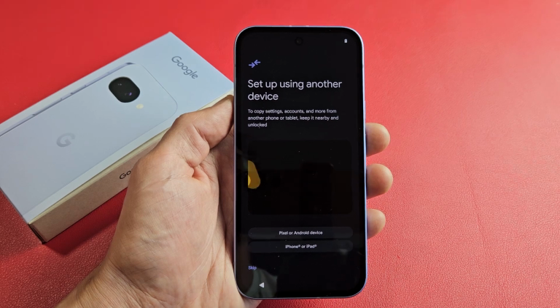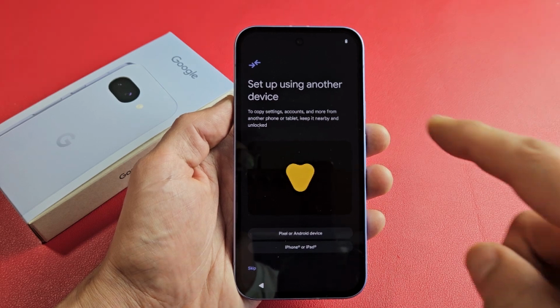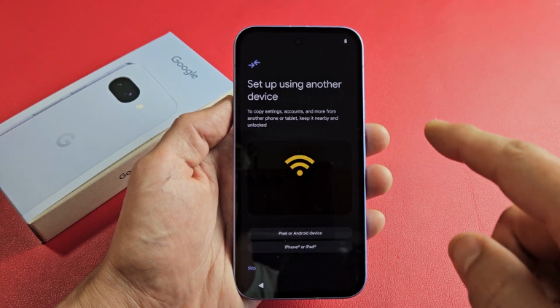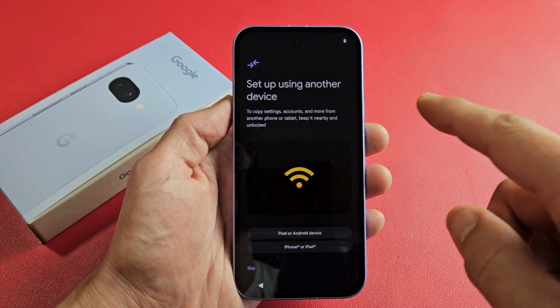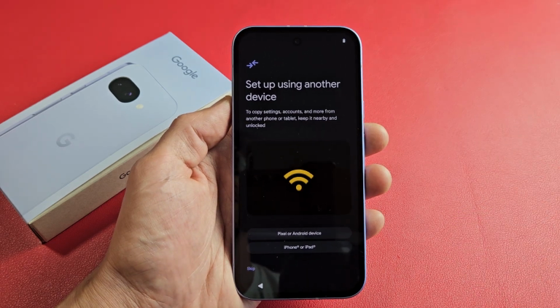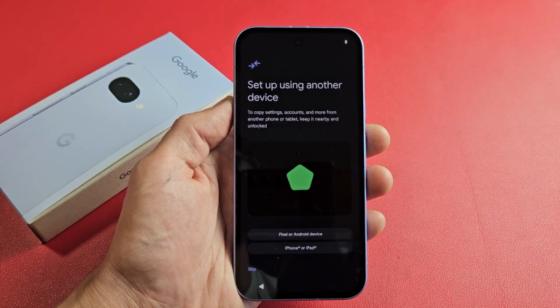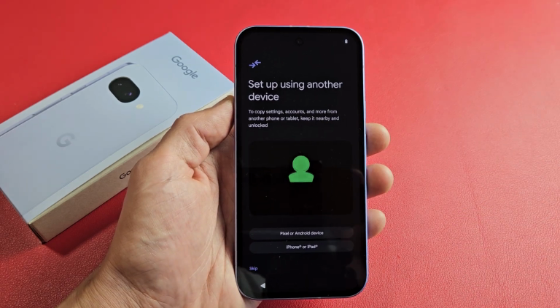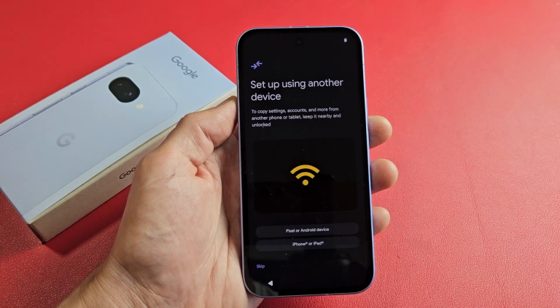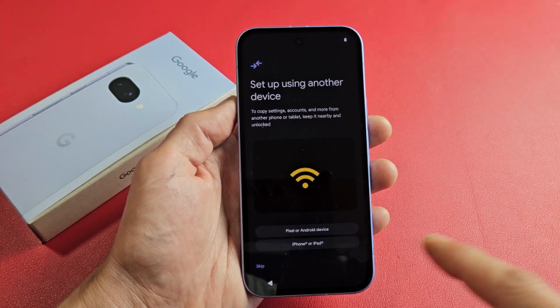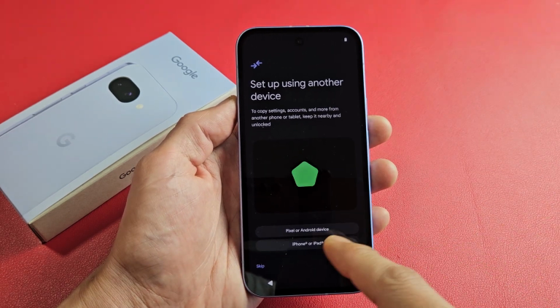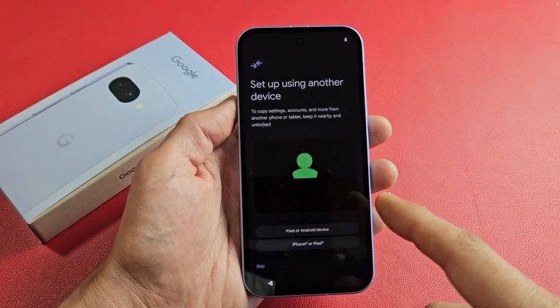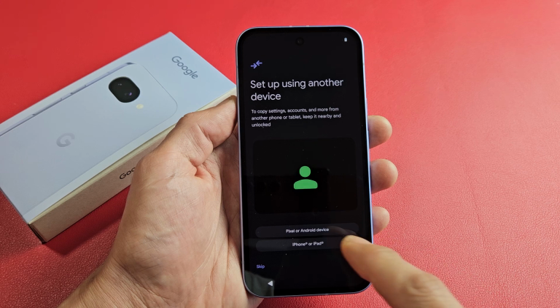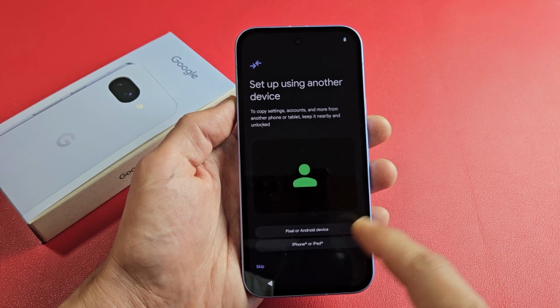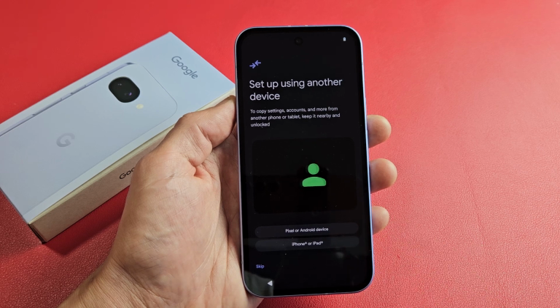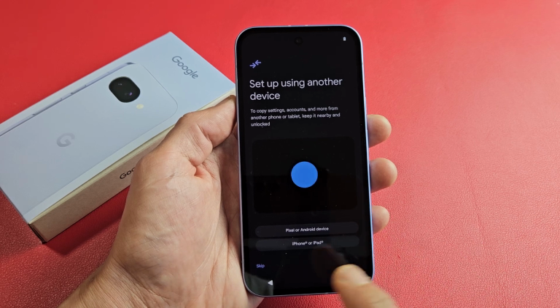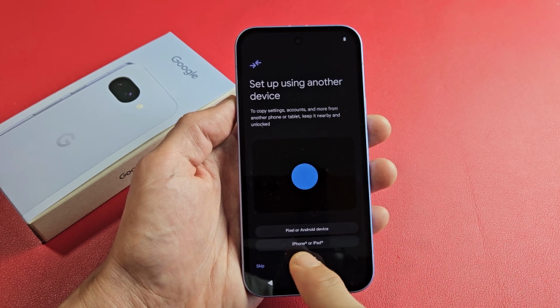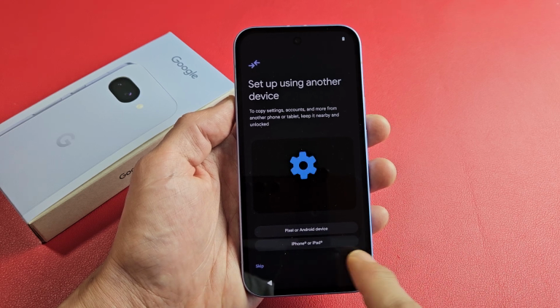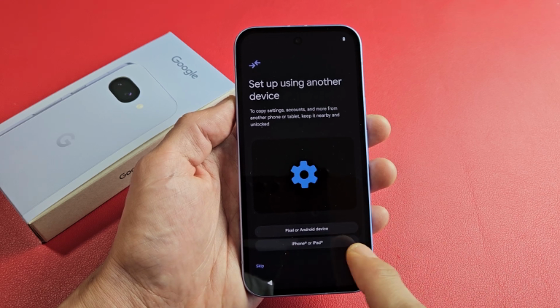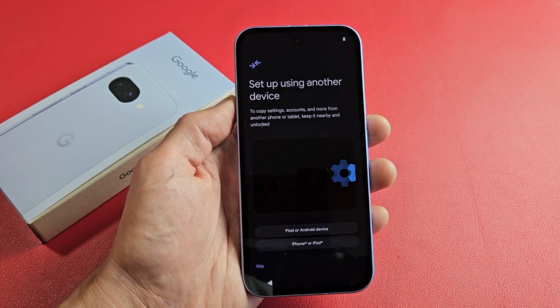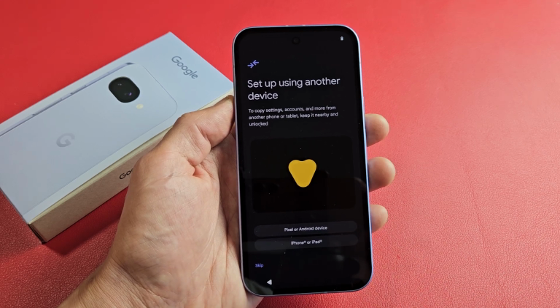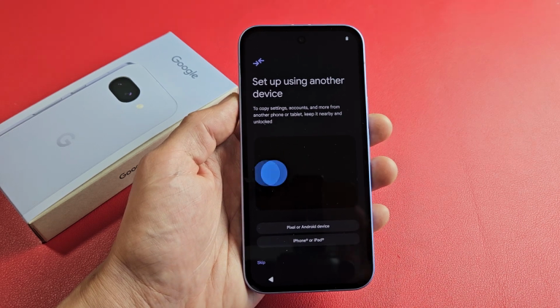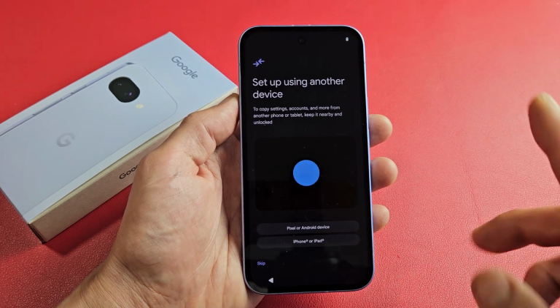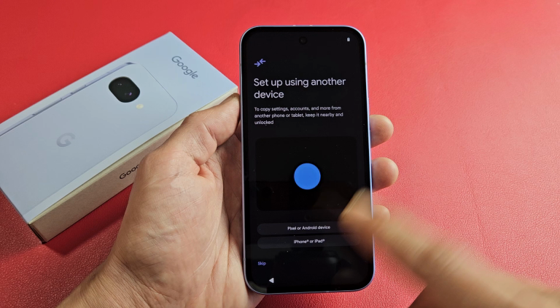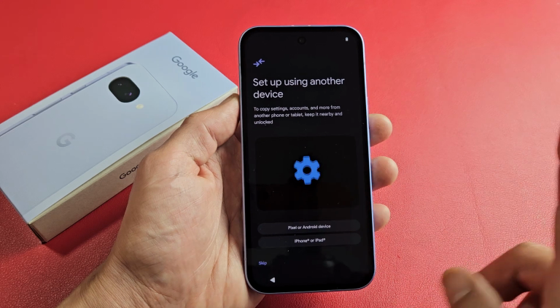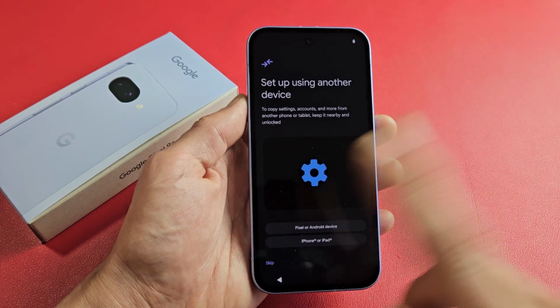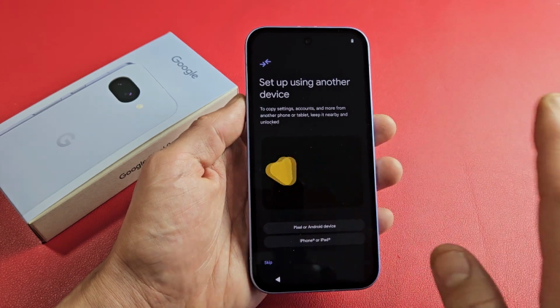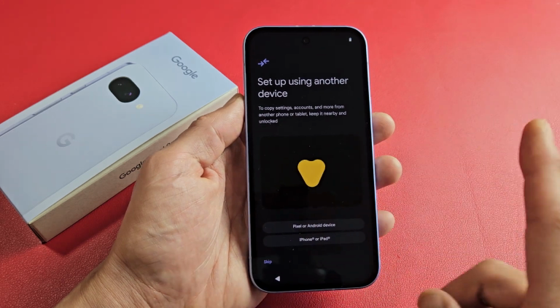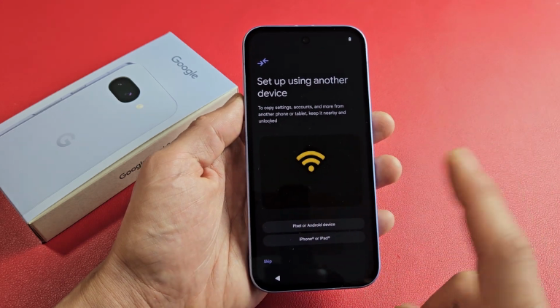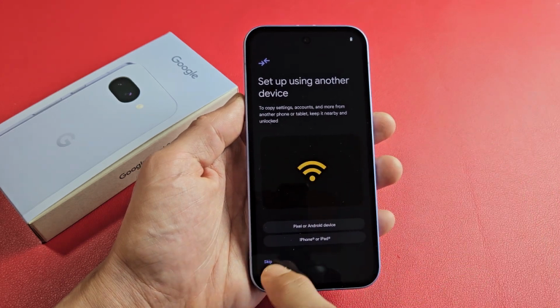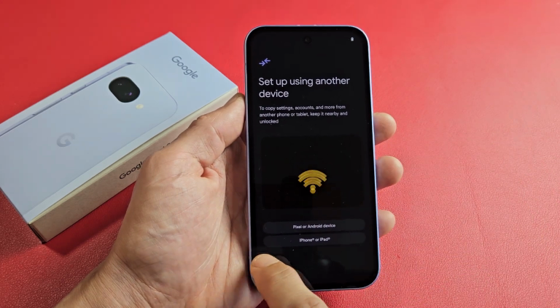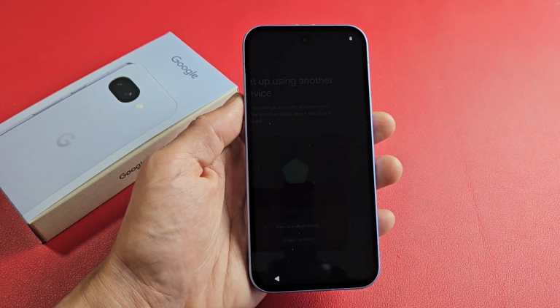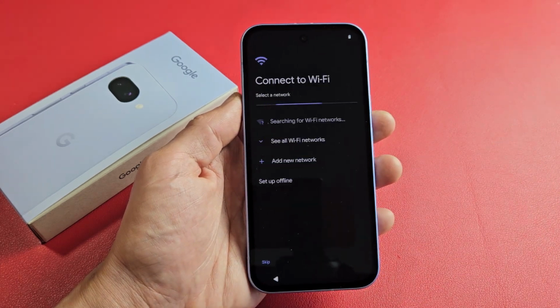Now you can set up using another device — from another Pixel phone or tablet, any other Android device, or even an iPhone or iPad. For myself, I'm not going to copy anything over. This is going to be a fresh, clean install for me, so I'm going to tap on Skip.